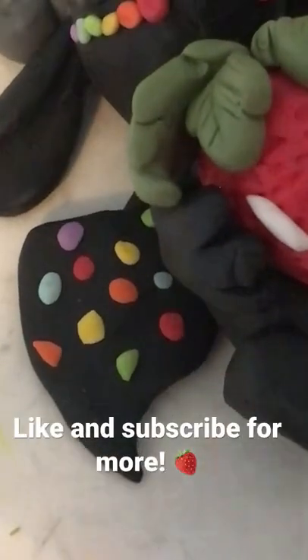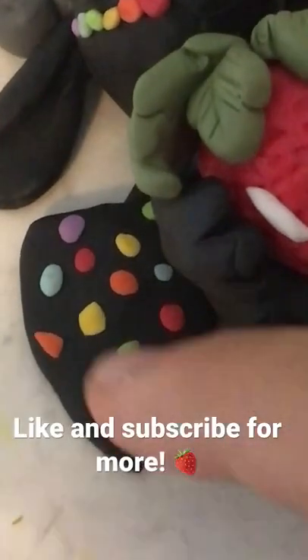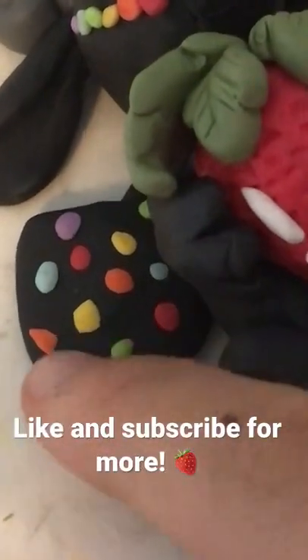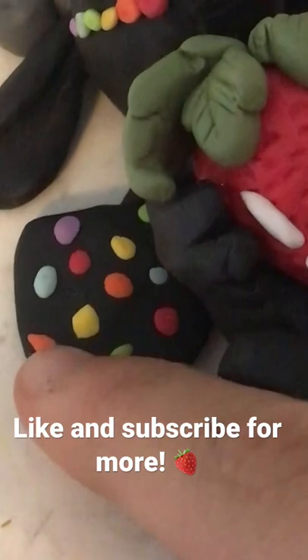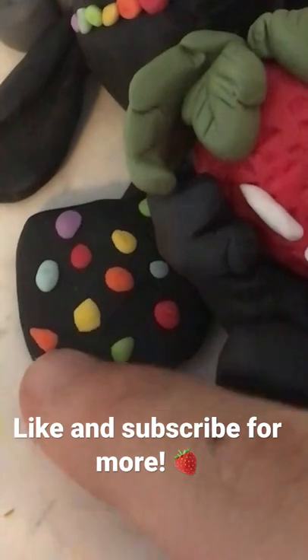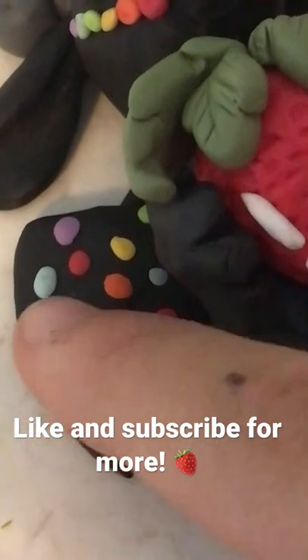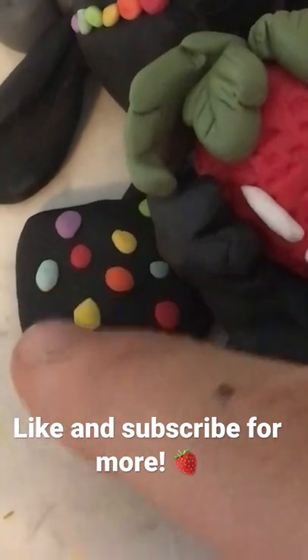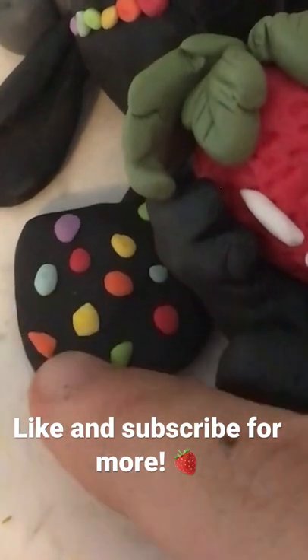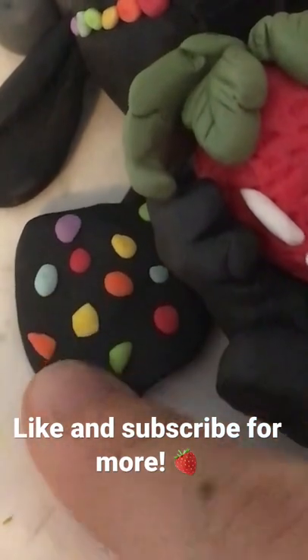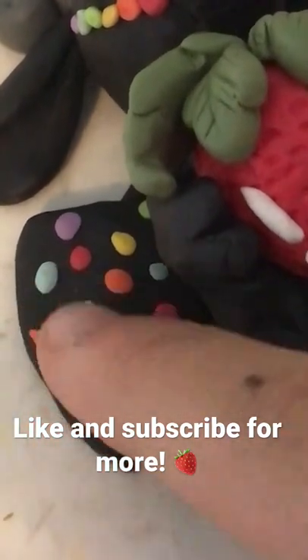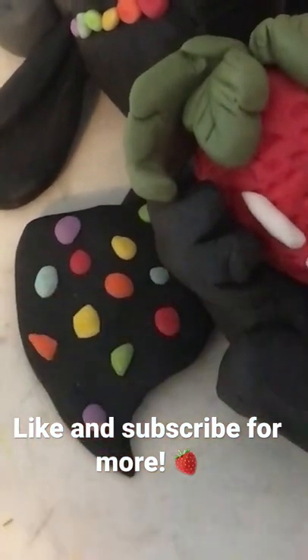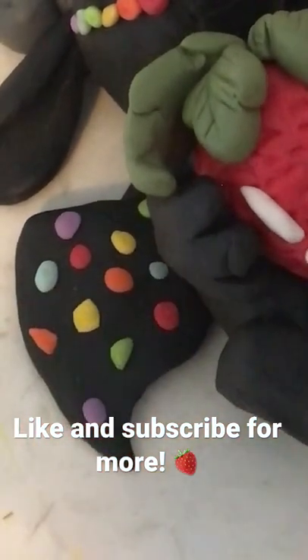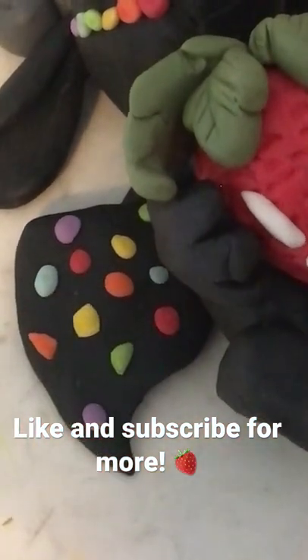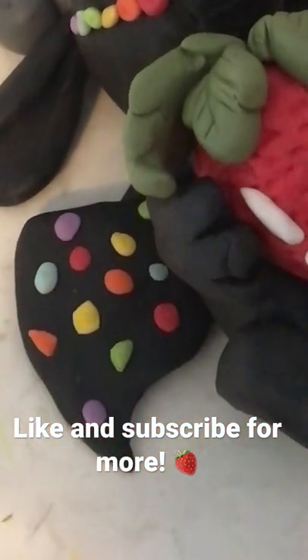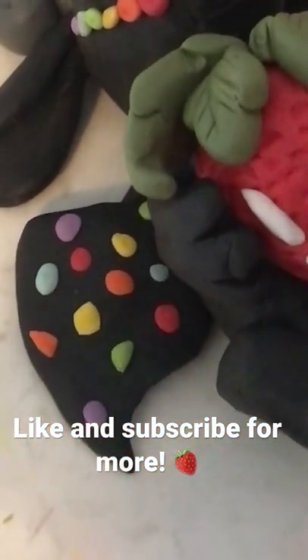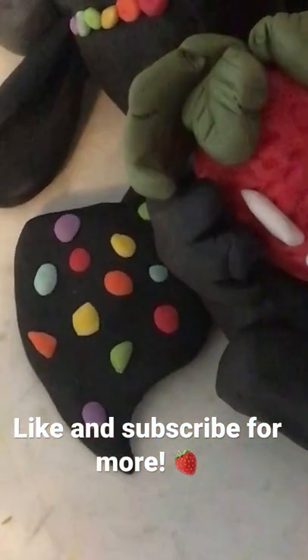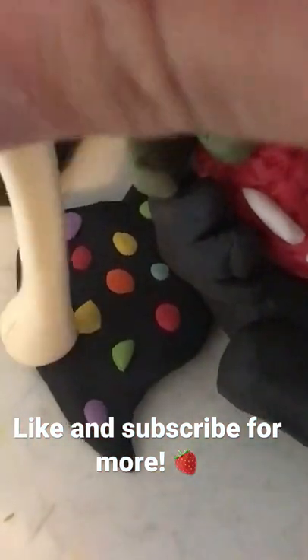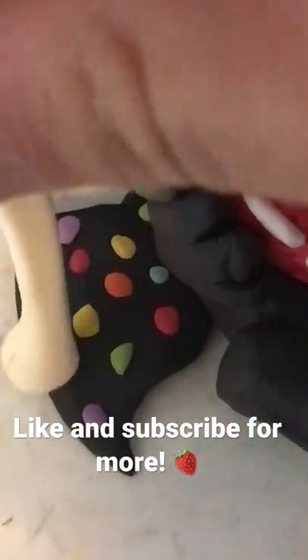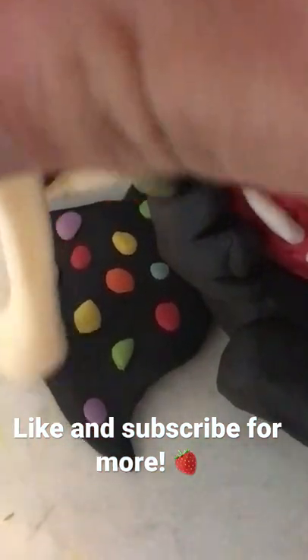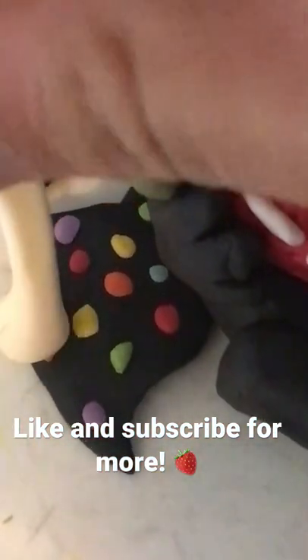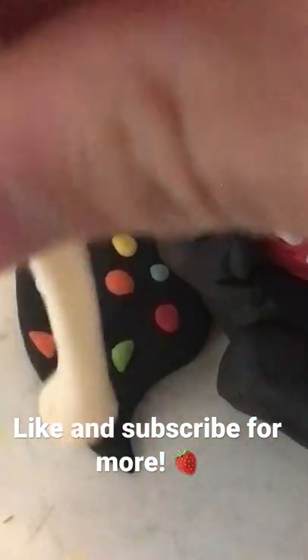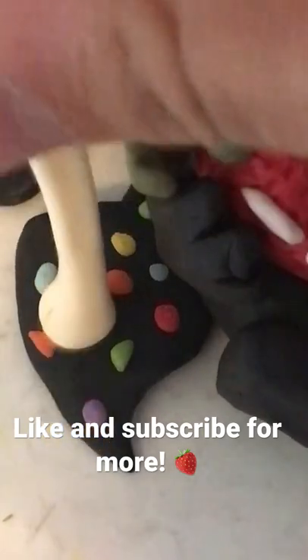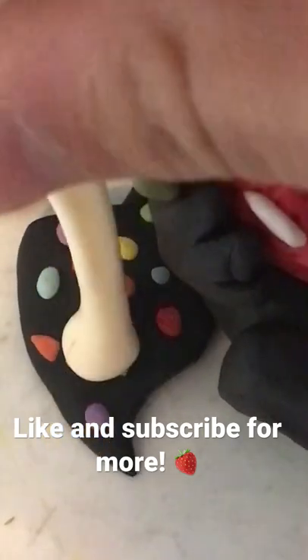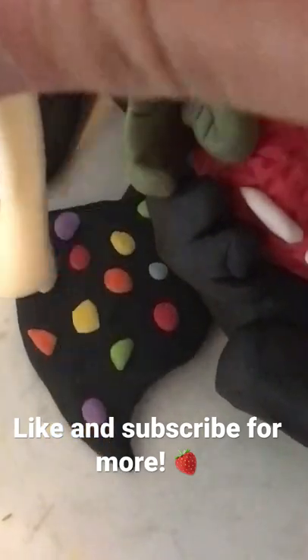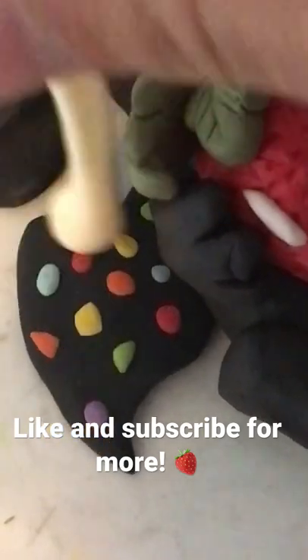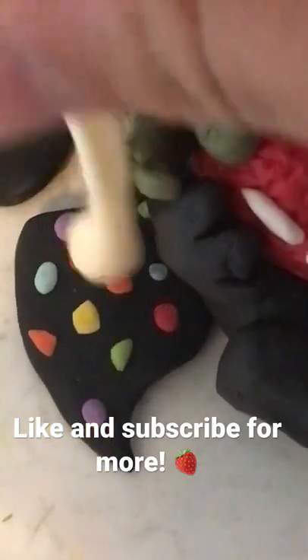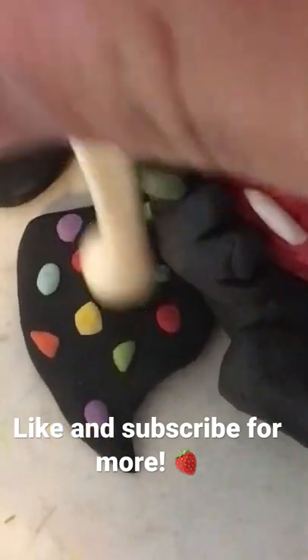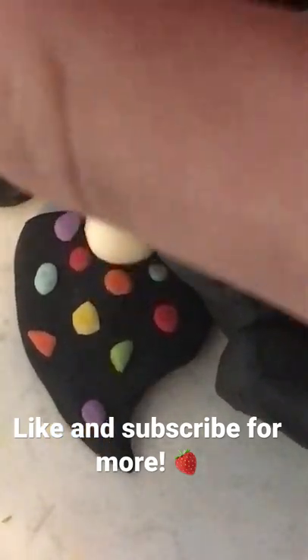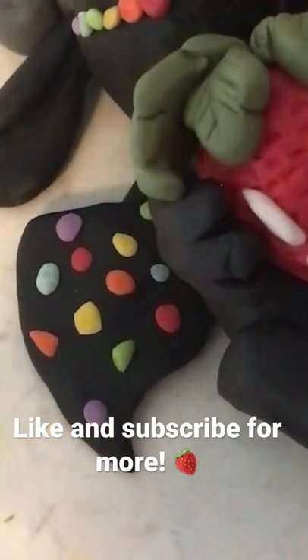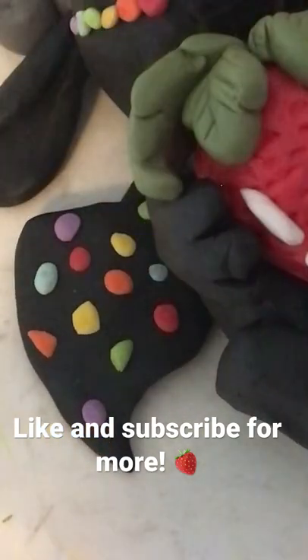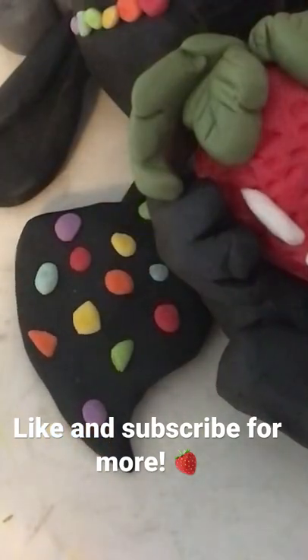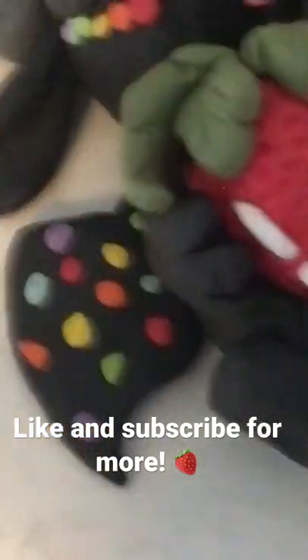Then I added some rainbow scales on the side of his wings, as described in the books. I think I did pretty good on this, although I feel like it could have been a little less scattered and a little more coordinated.